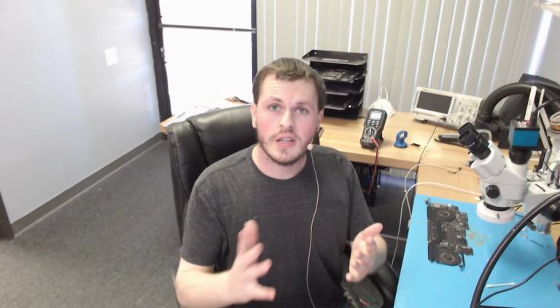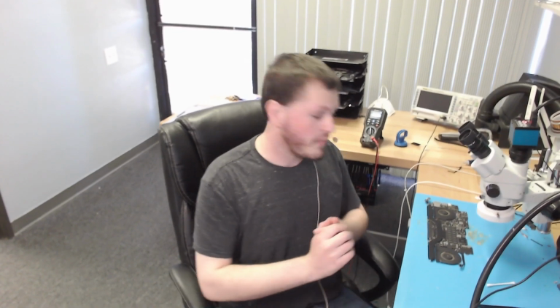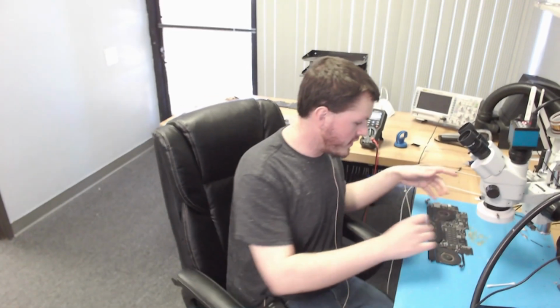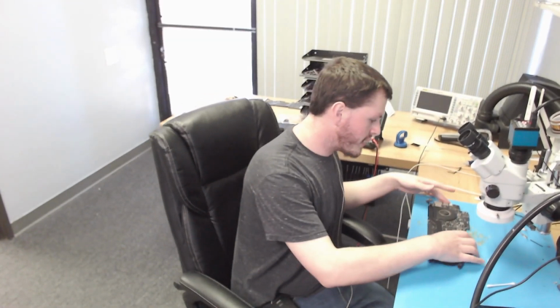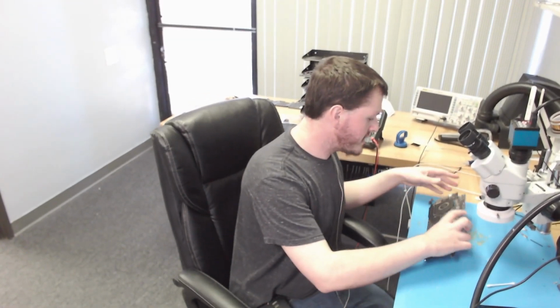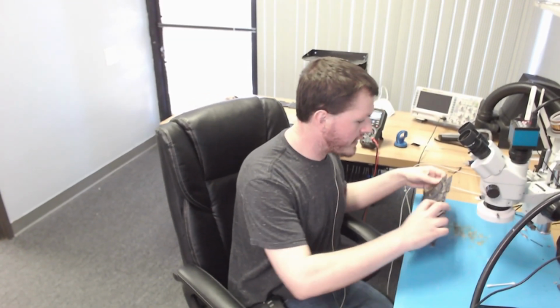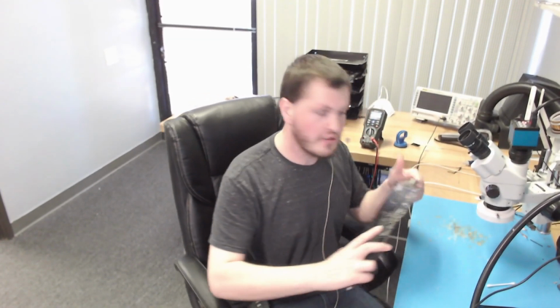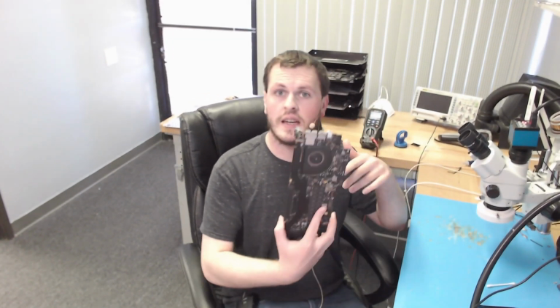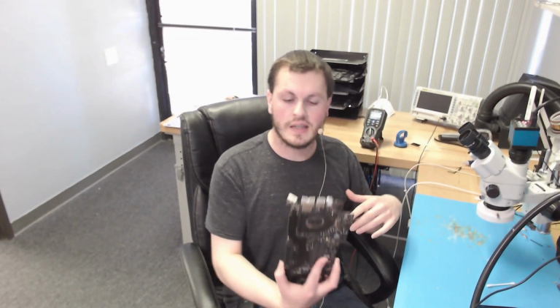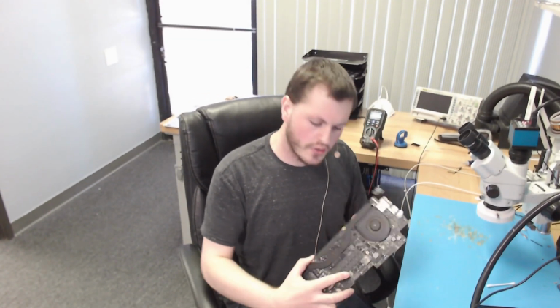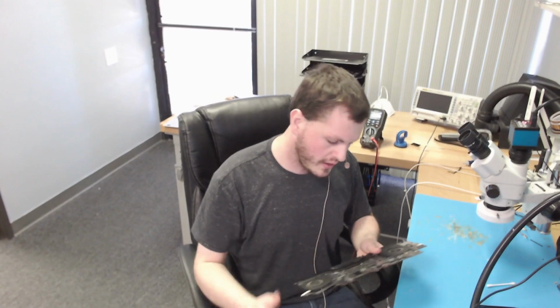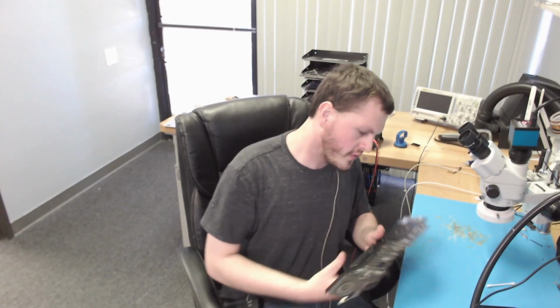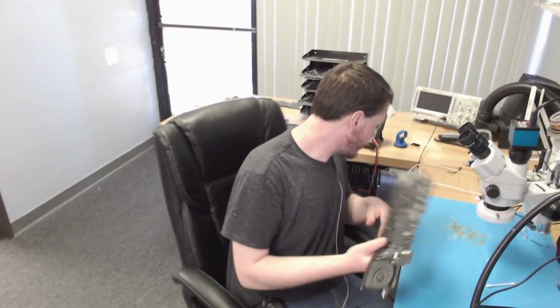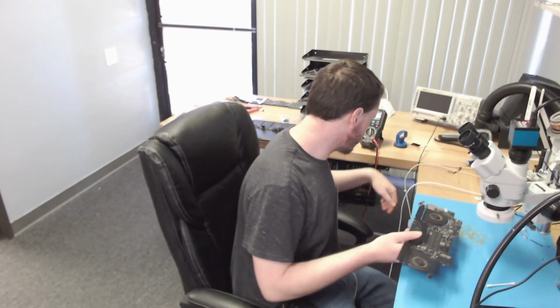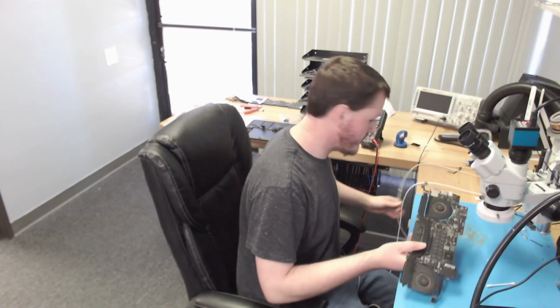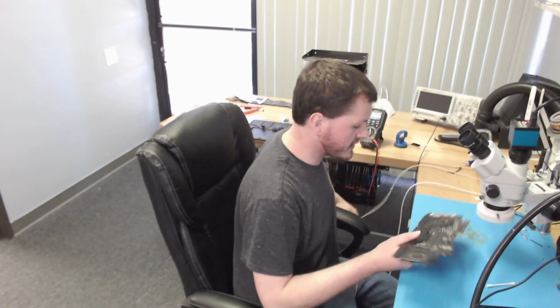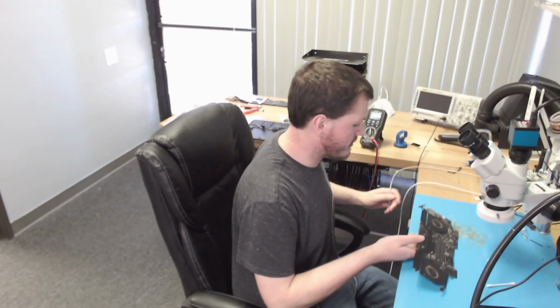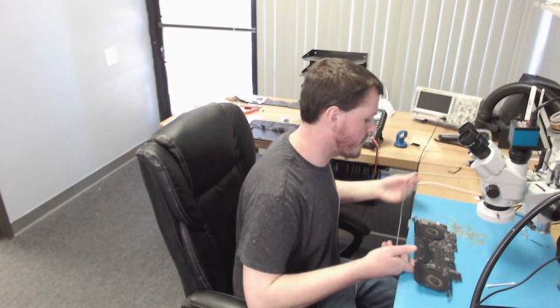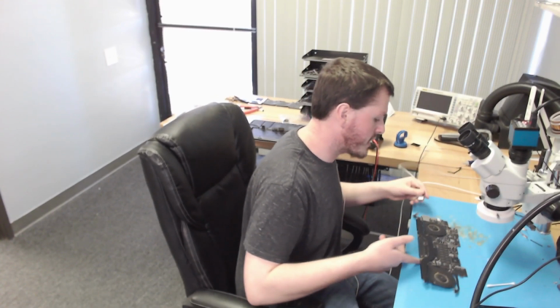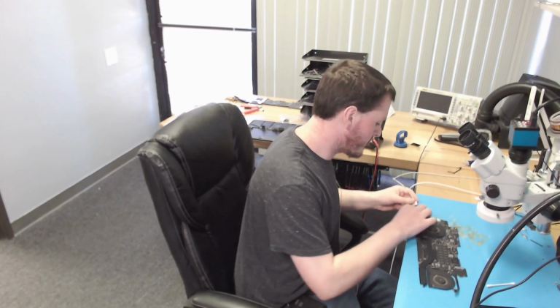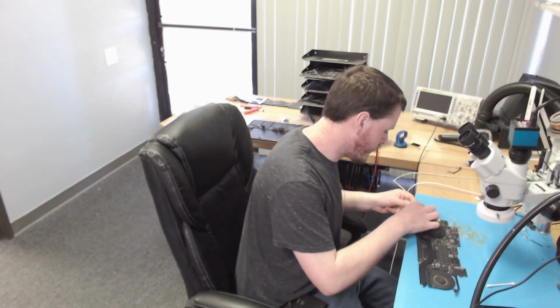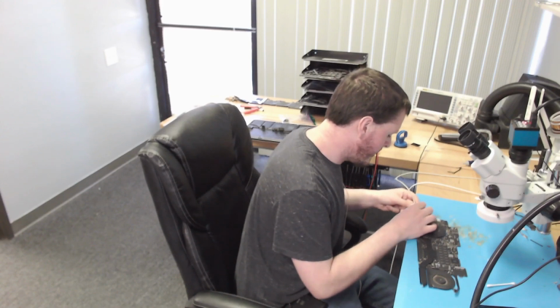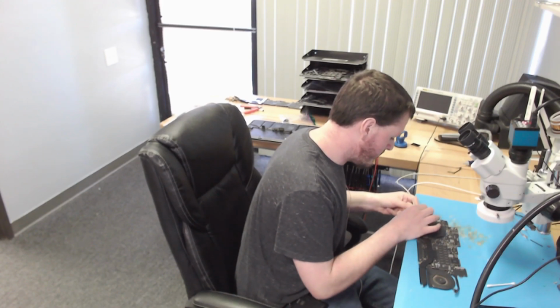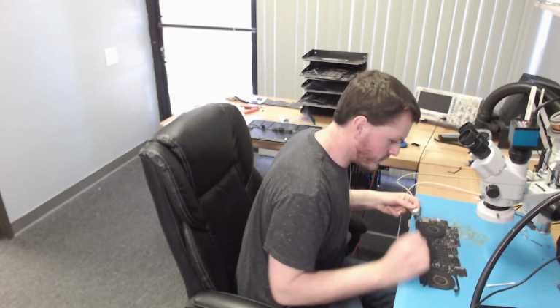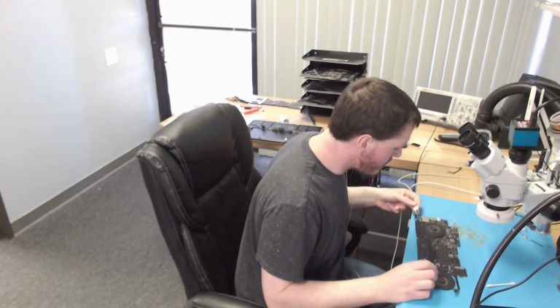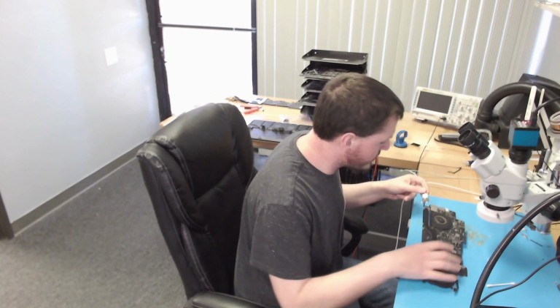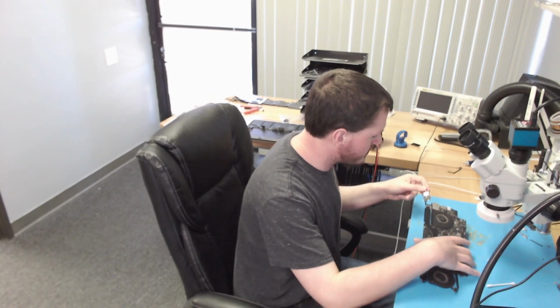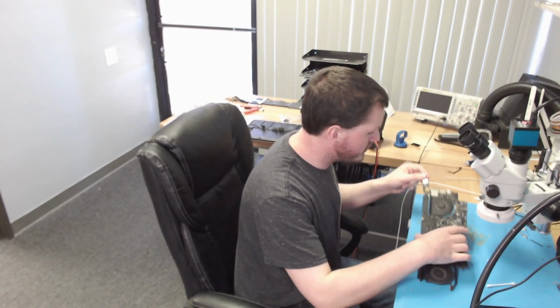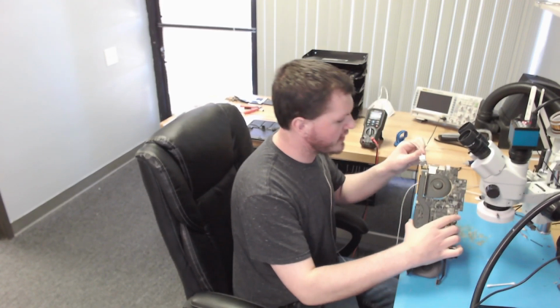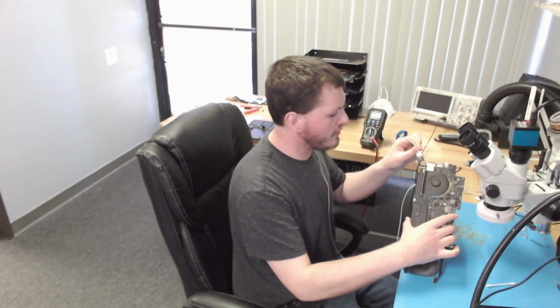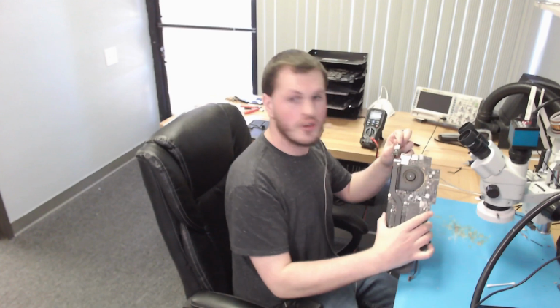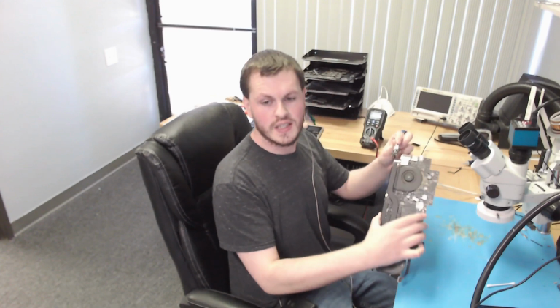Today we have a 2015 A1398 that does not turn on. The first thing to do is see what this does and make a measurement of a couple rails. We plug in the charger, we do get a green light, but we get no fan spin.